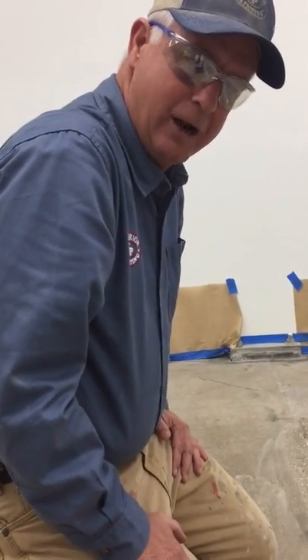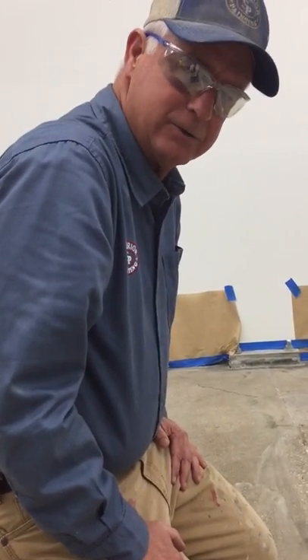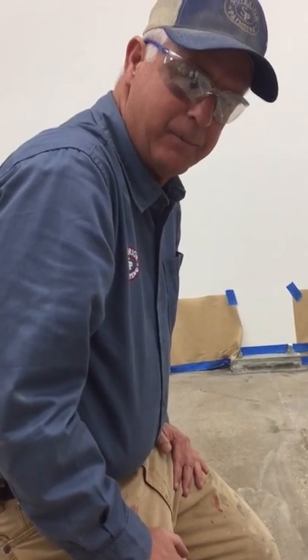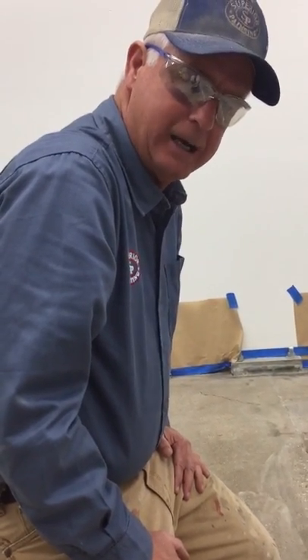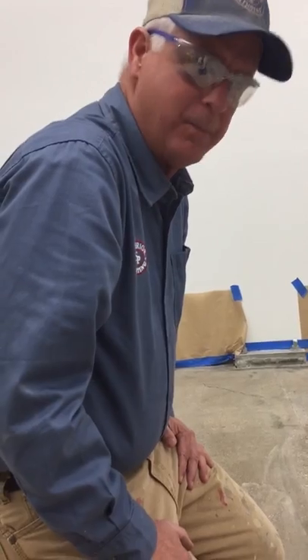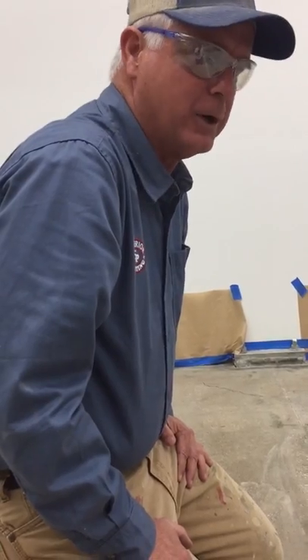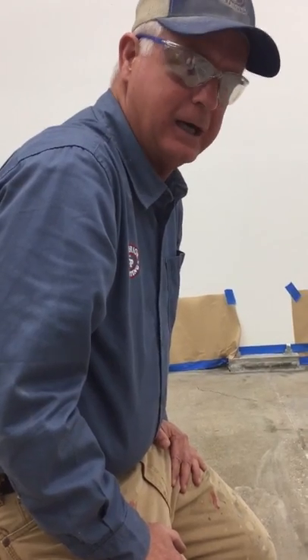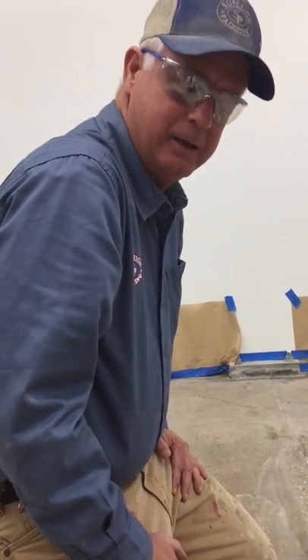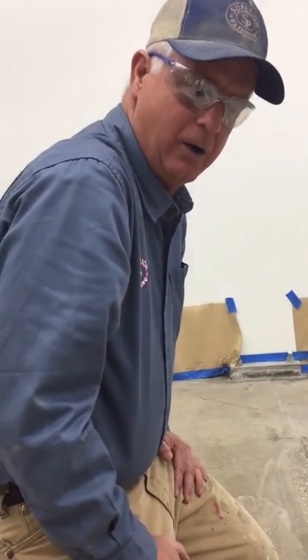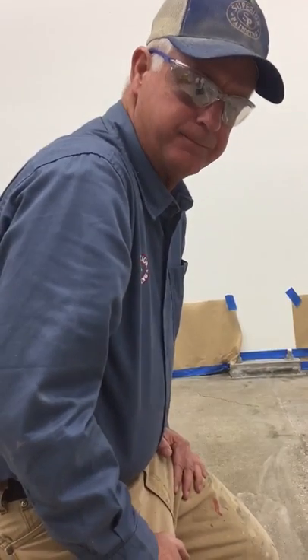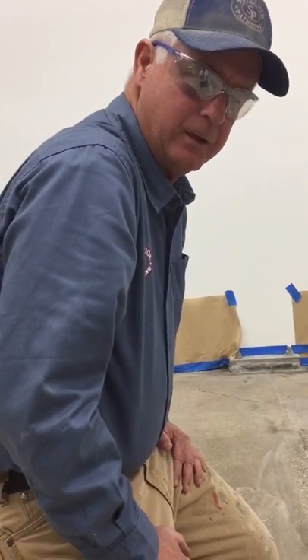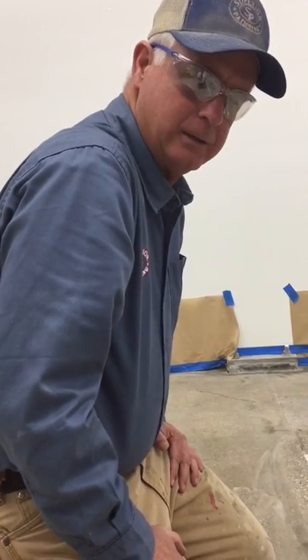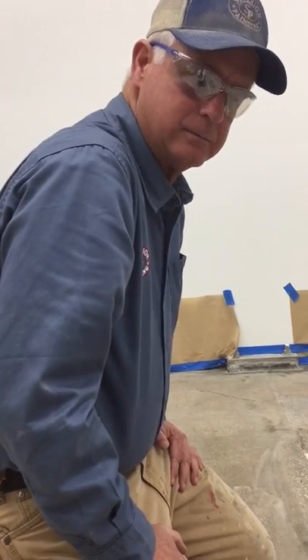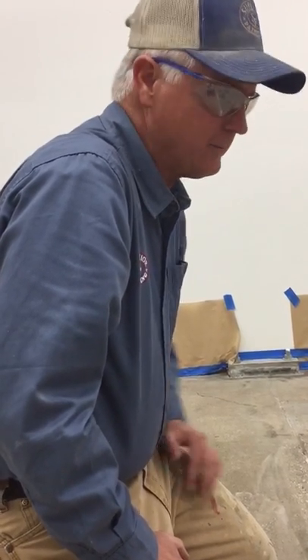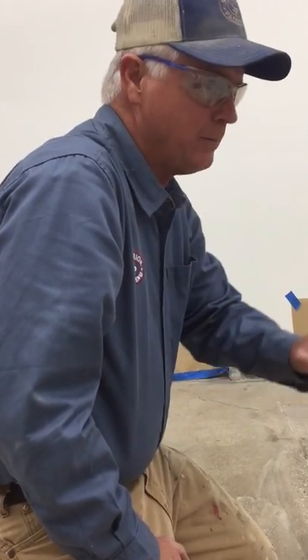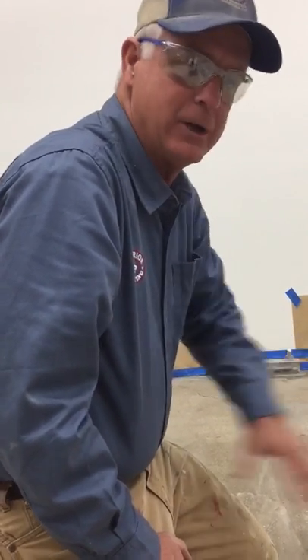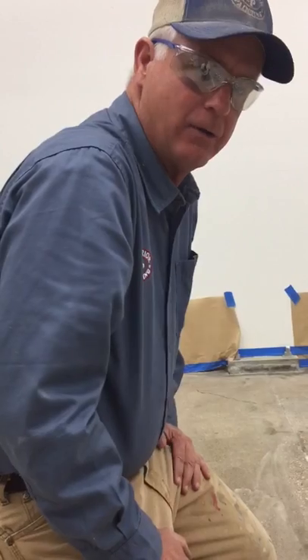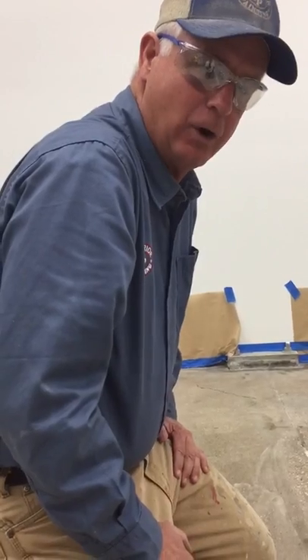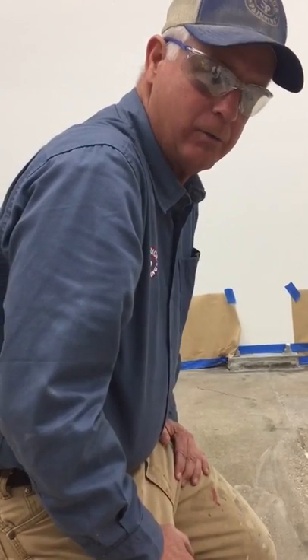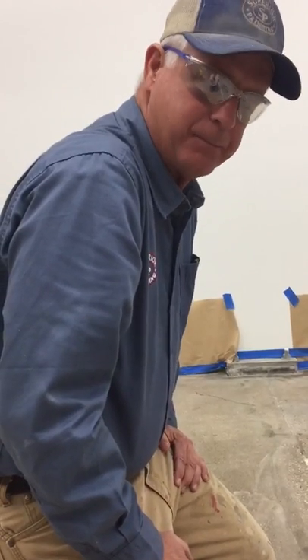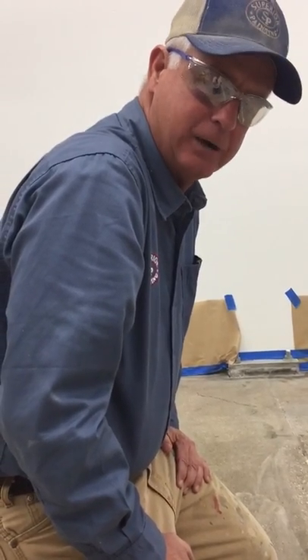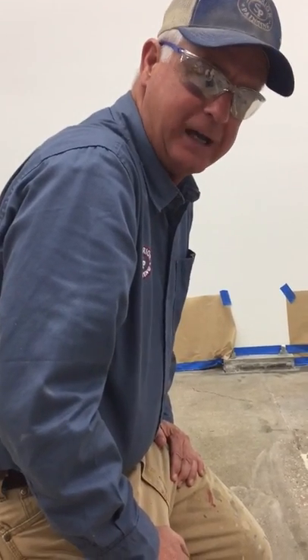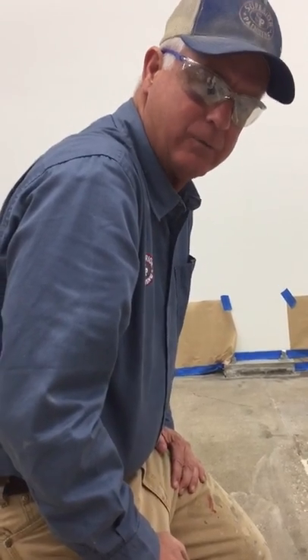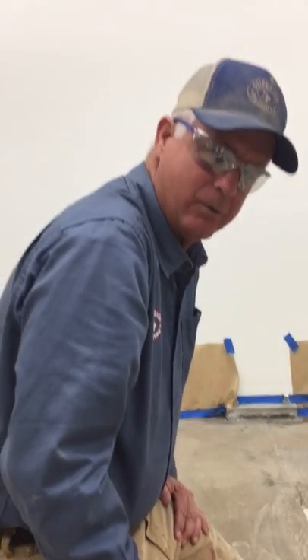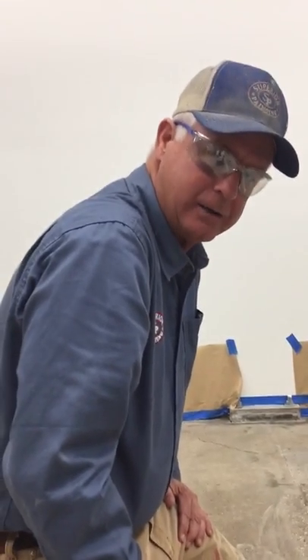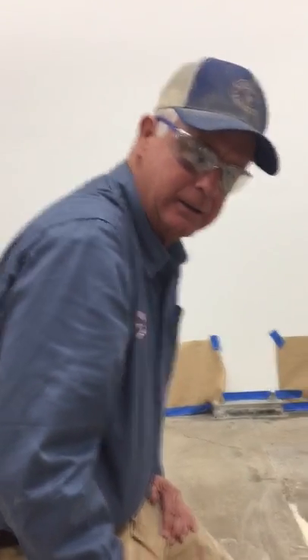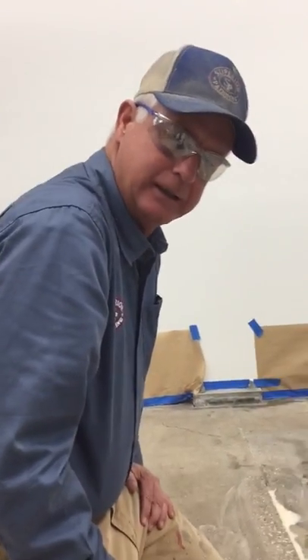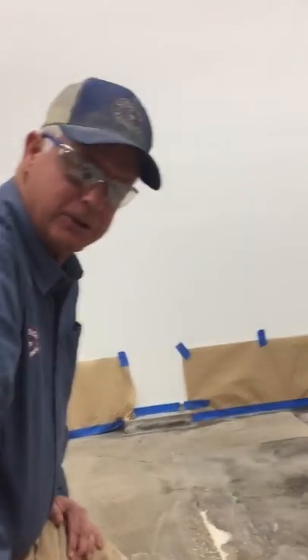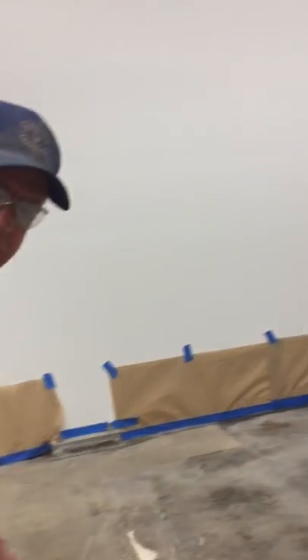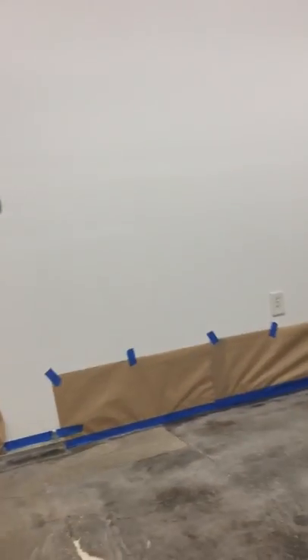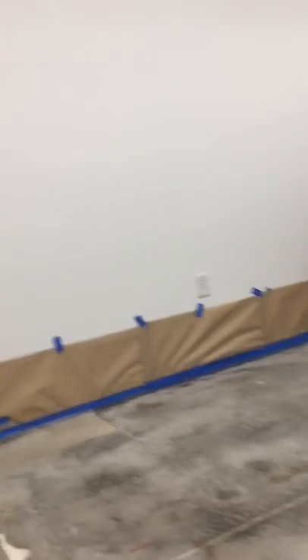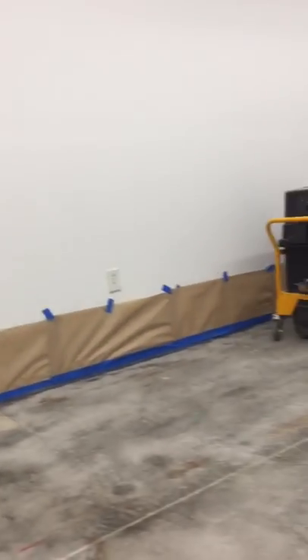This is Greg Peltz, Superior Painting Company. We're about to put our primer down on this floor. We've got it prepared, we vacuumed it, we're ready to rock. Then we'll put some more on tomorrow to finish.